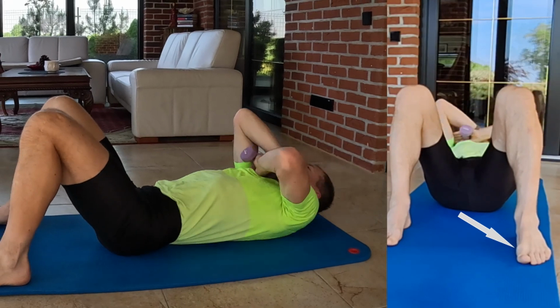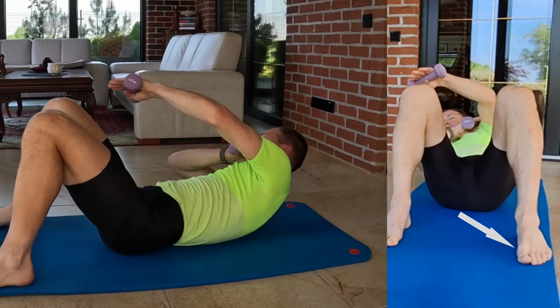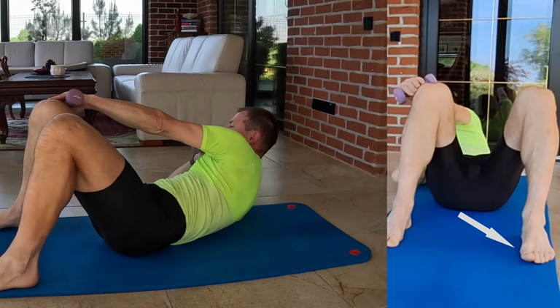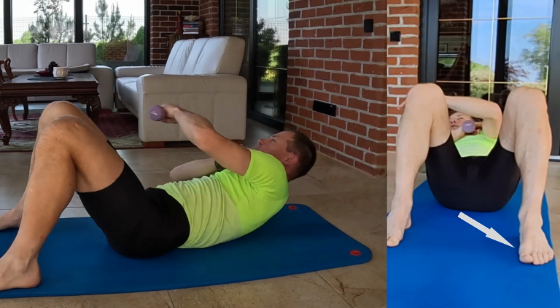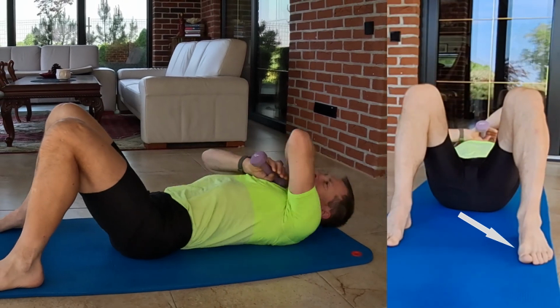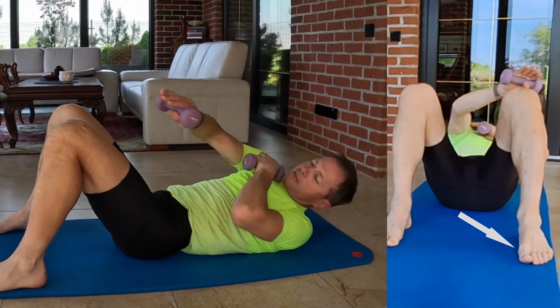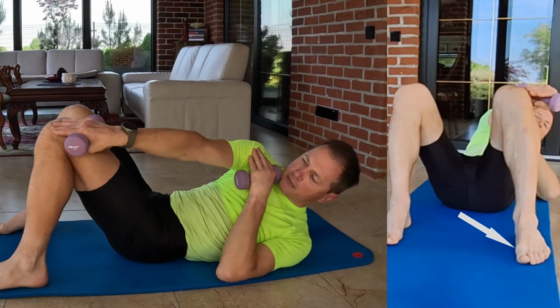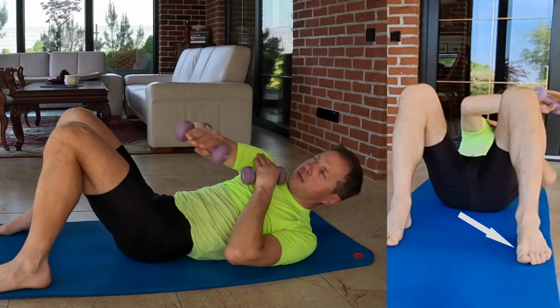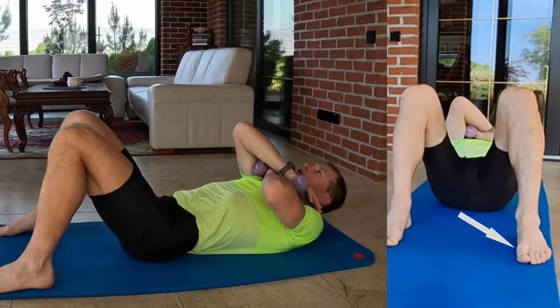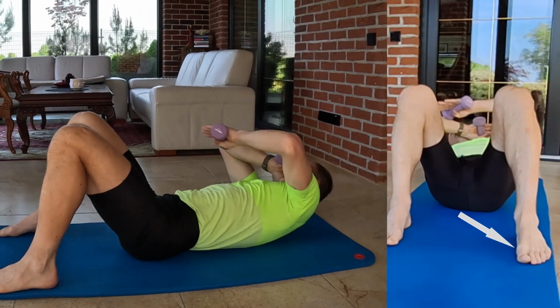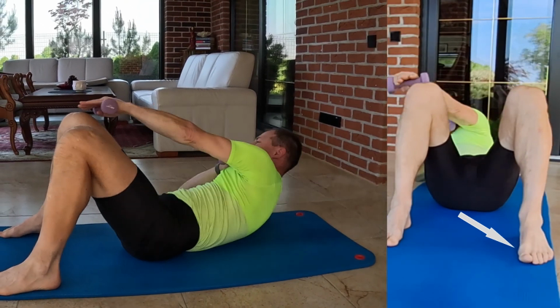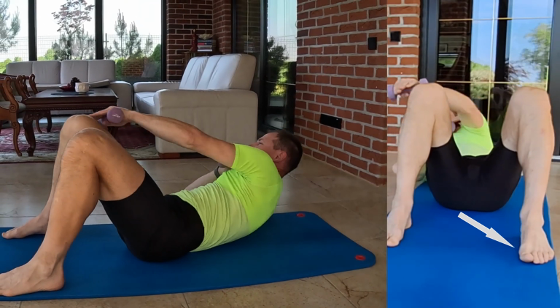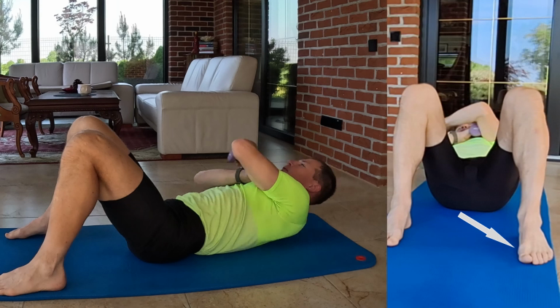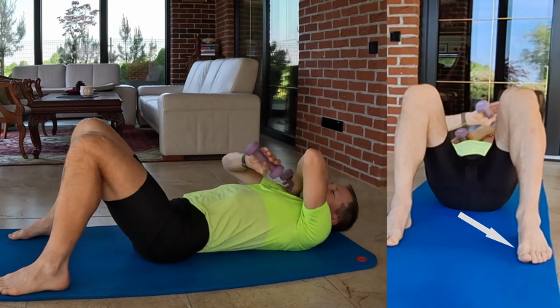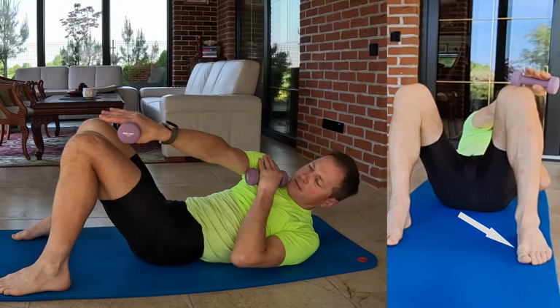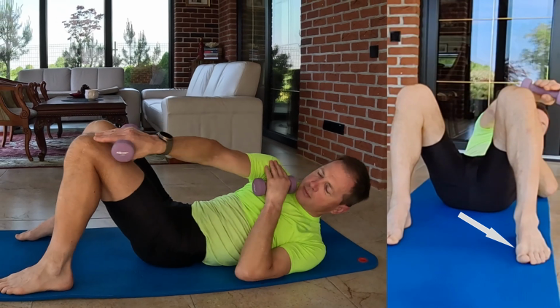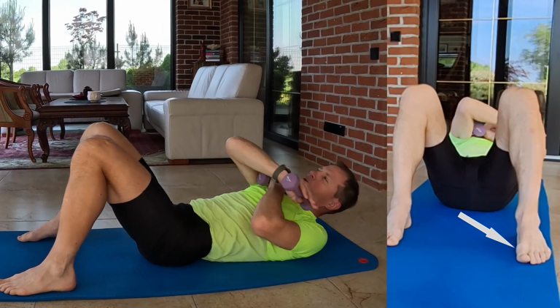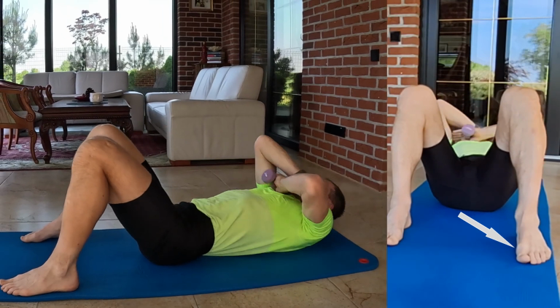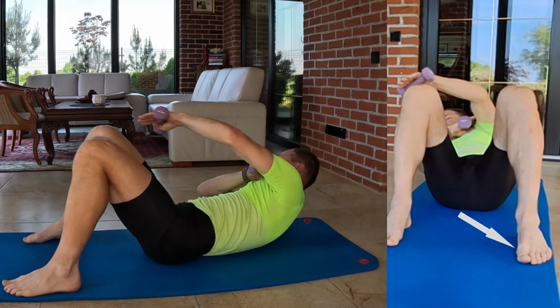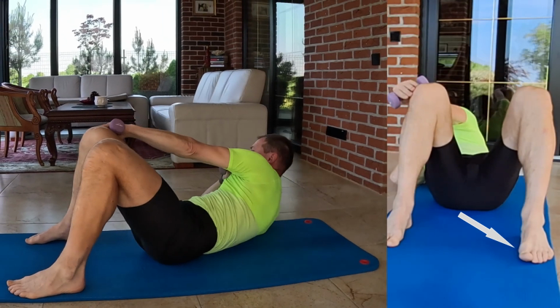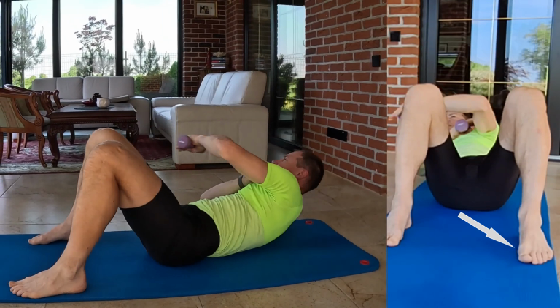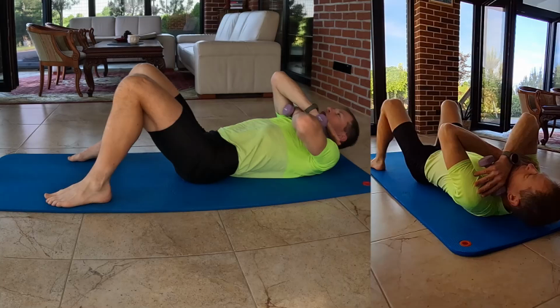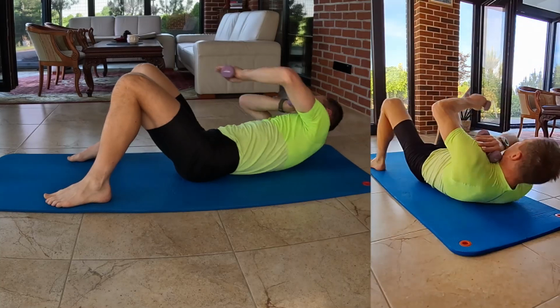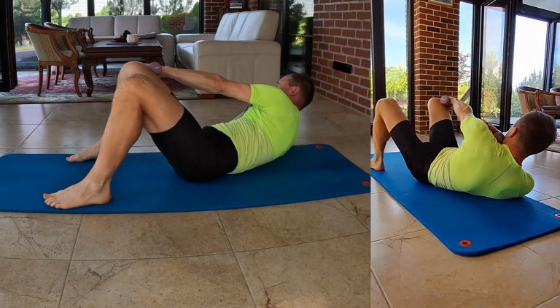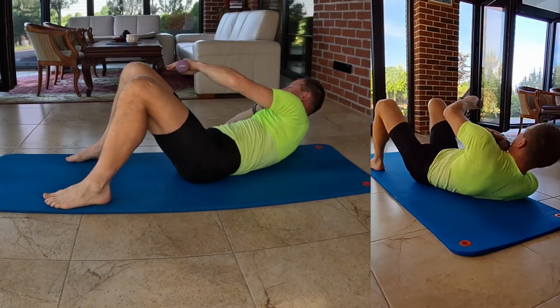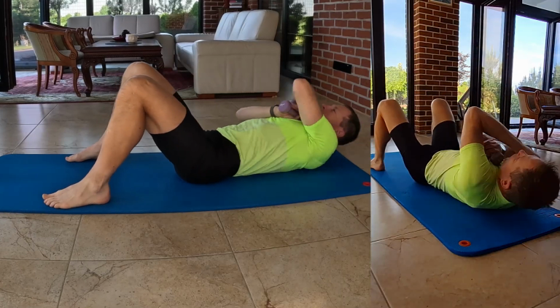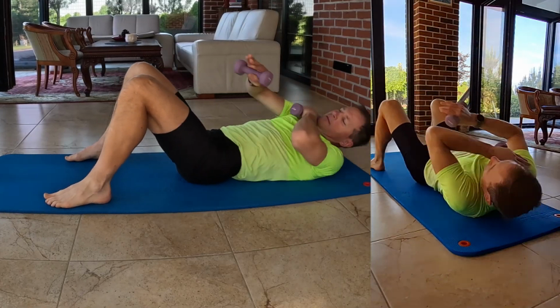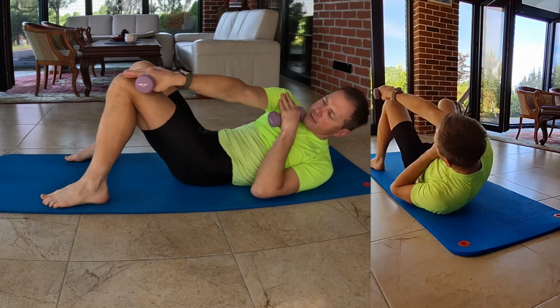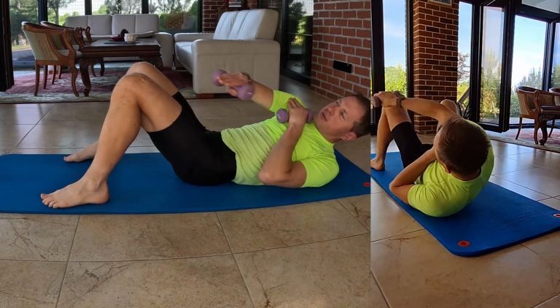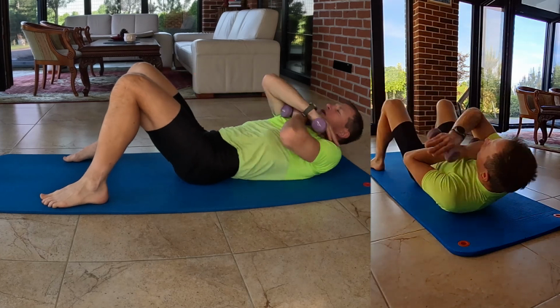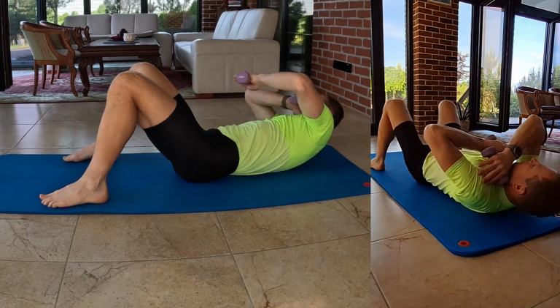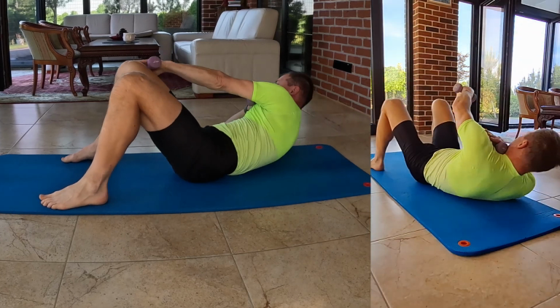Perform crunches reaching your opposite hand to touch the opposite knee. This exercise engages your oblique muscles as you twist, targeting the sides of your abdomen.